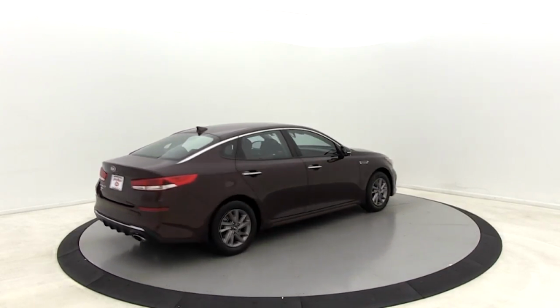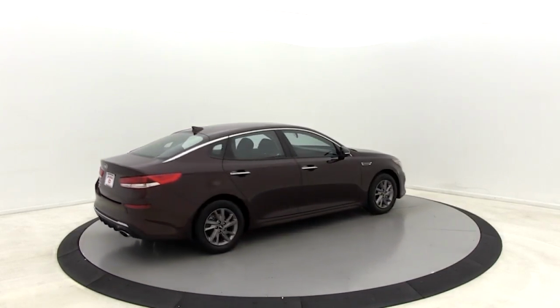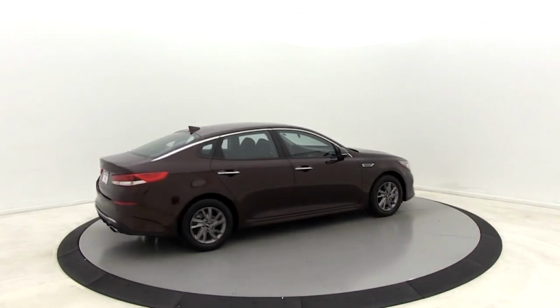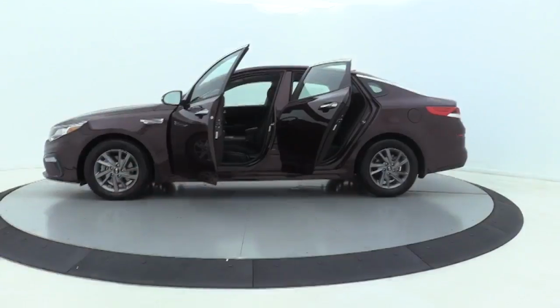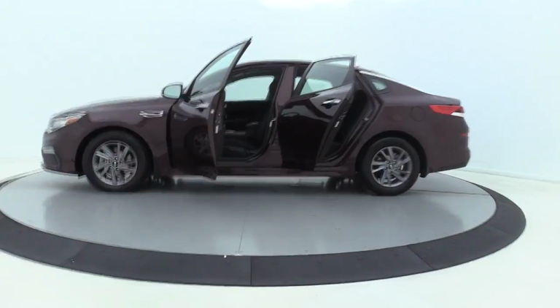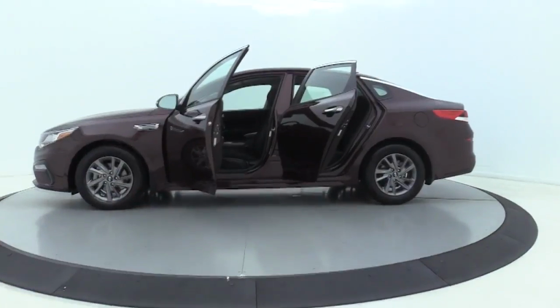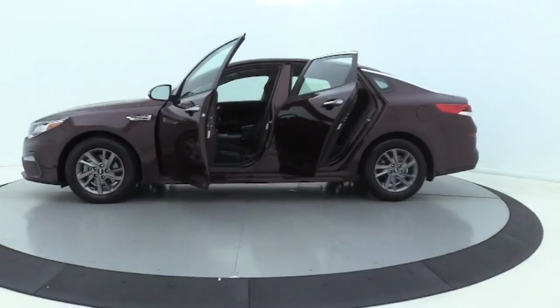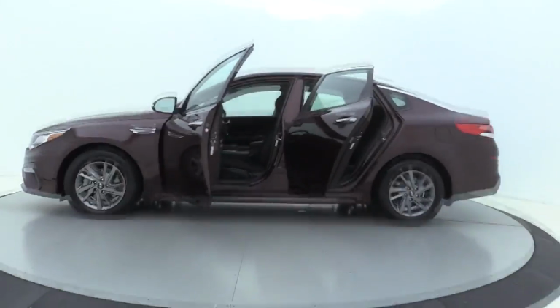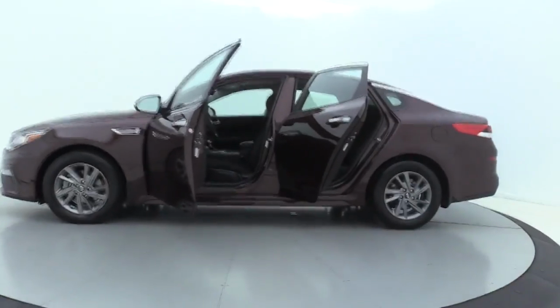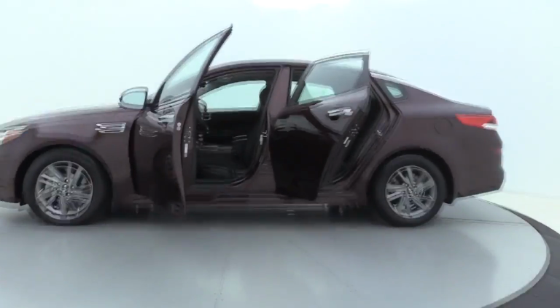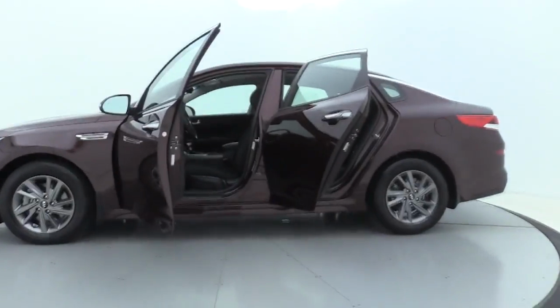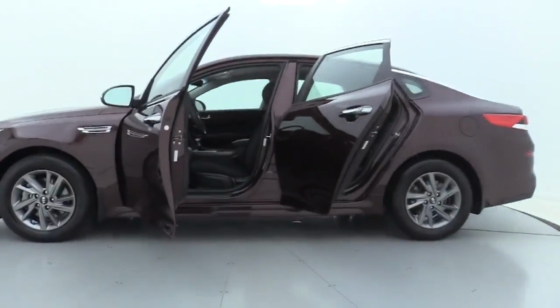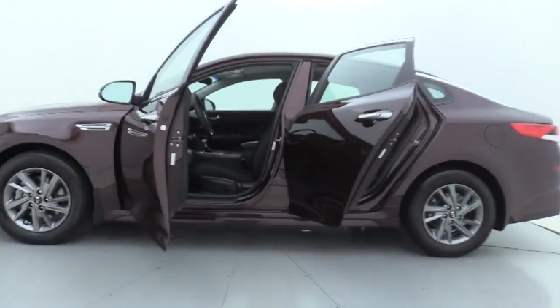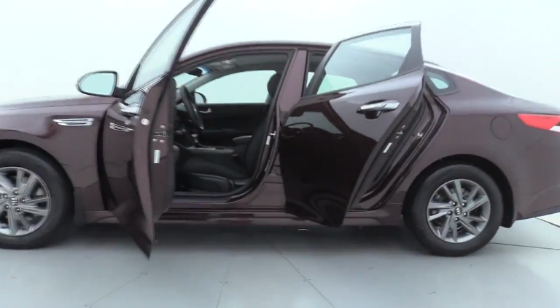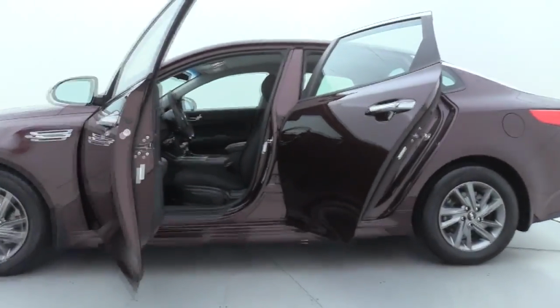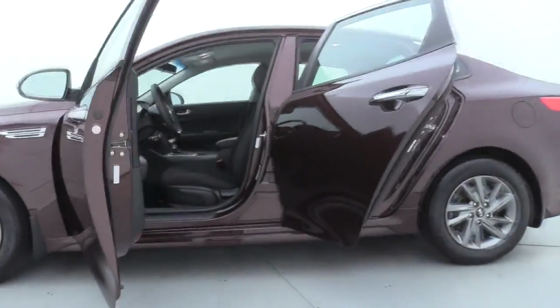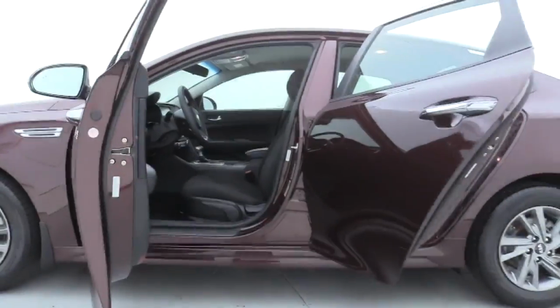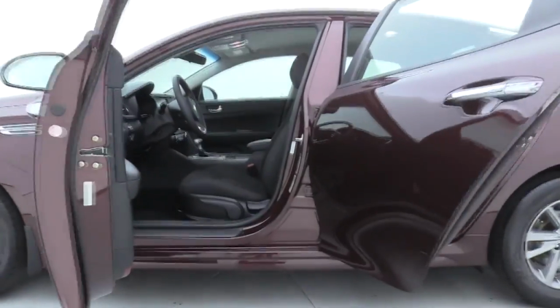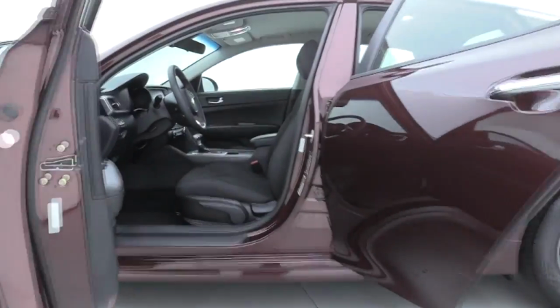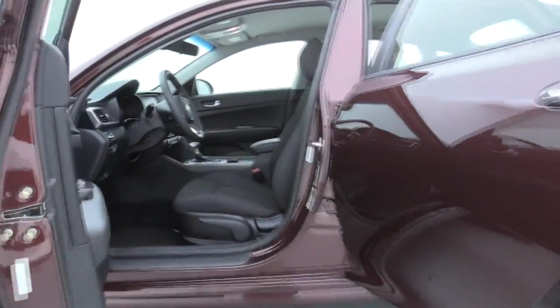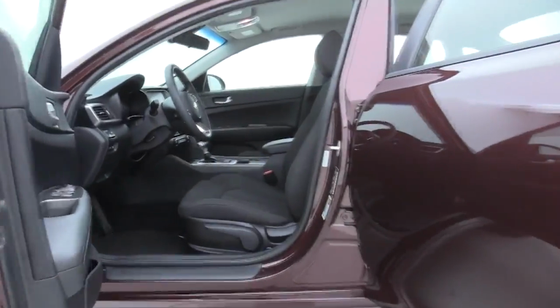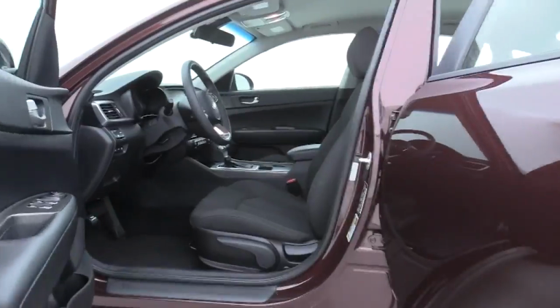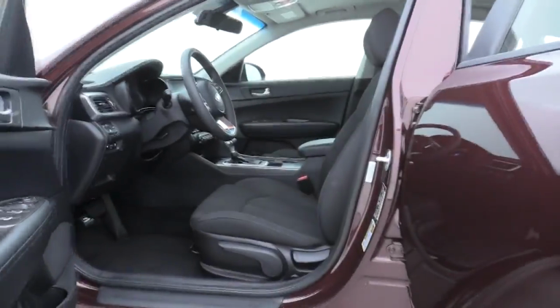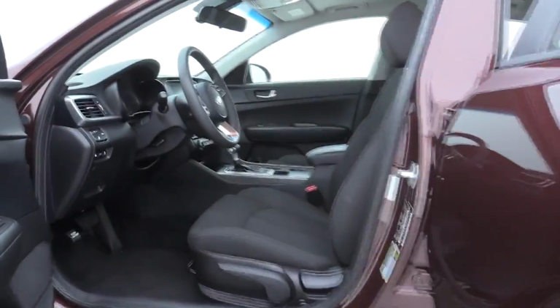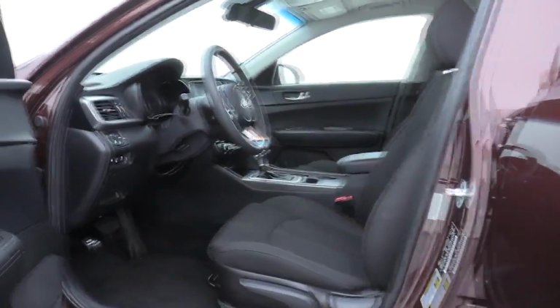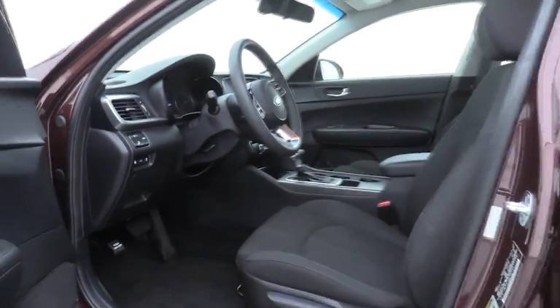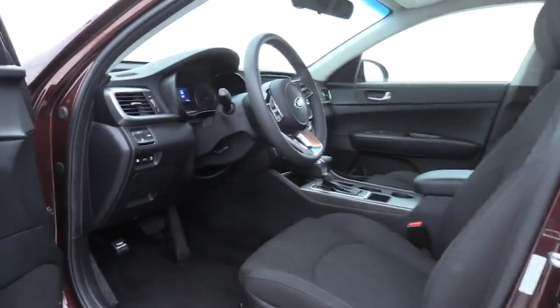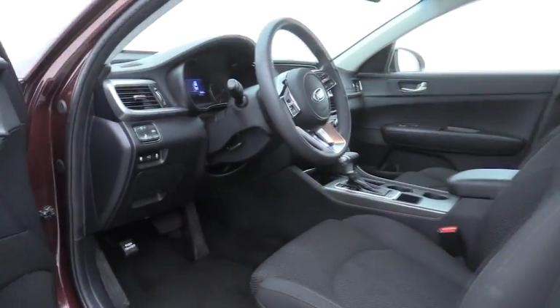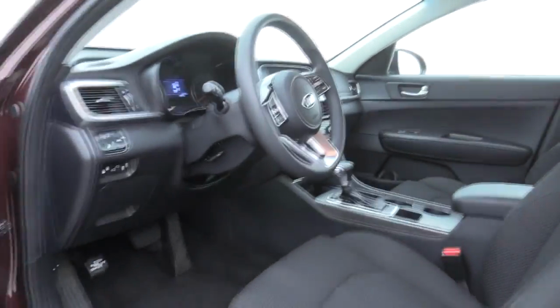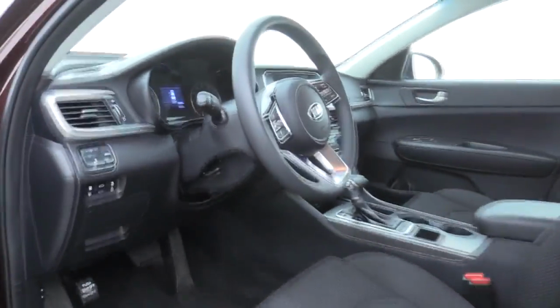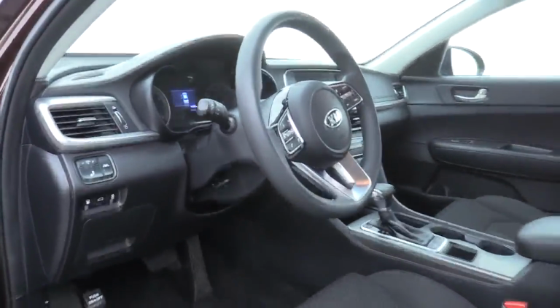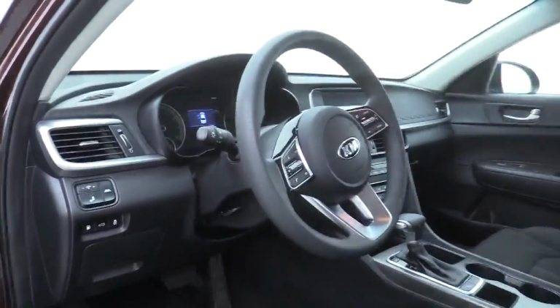Its smooth-flowing lines speak of grace and style and offer a strong hint of European luxury. This vehicle has less than 15,000 miles. Here are some of this vehicle's great options.